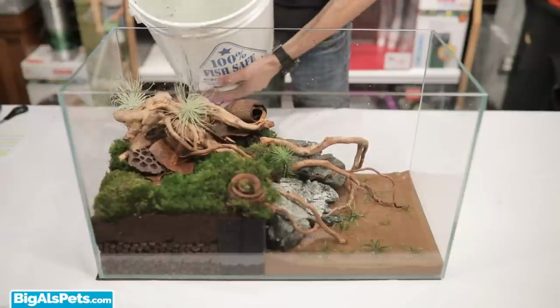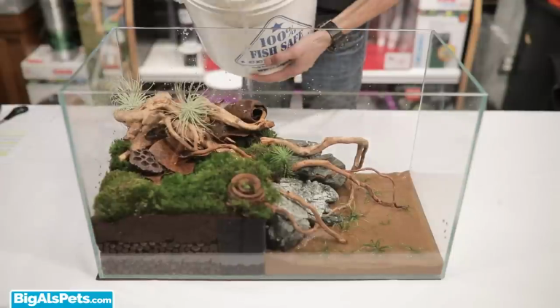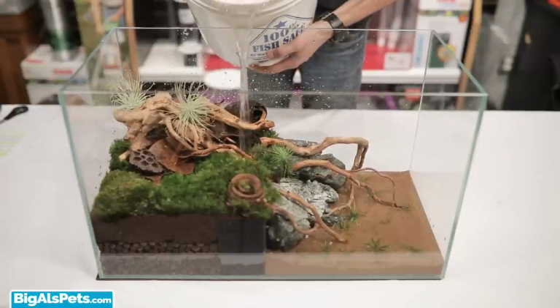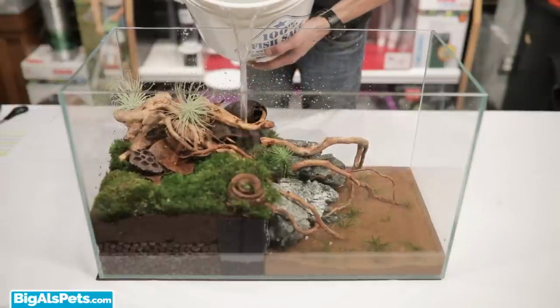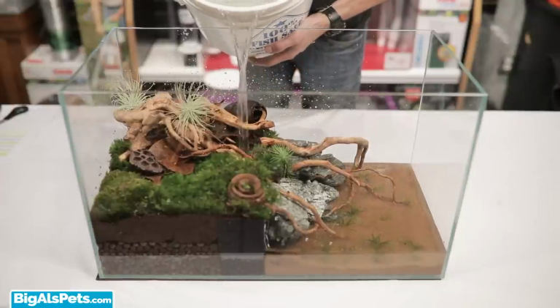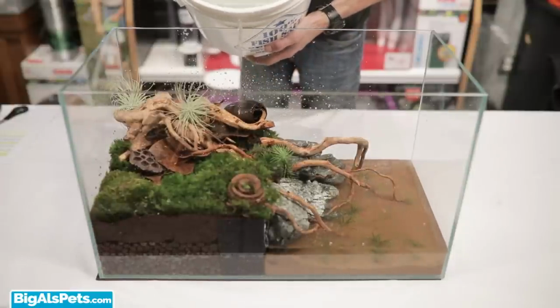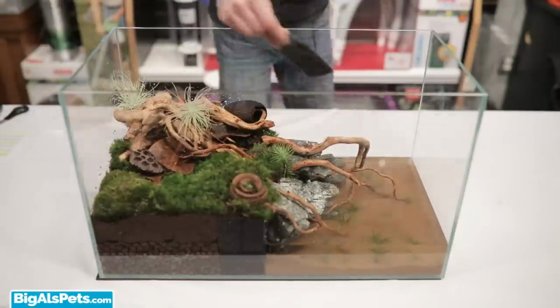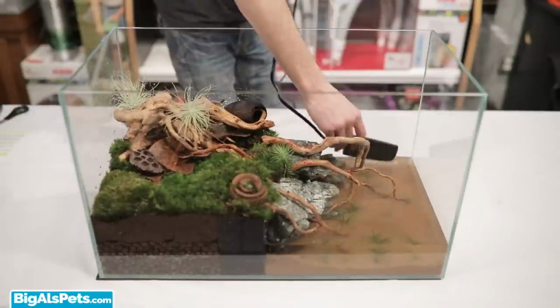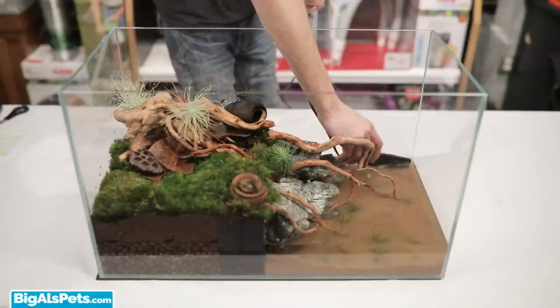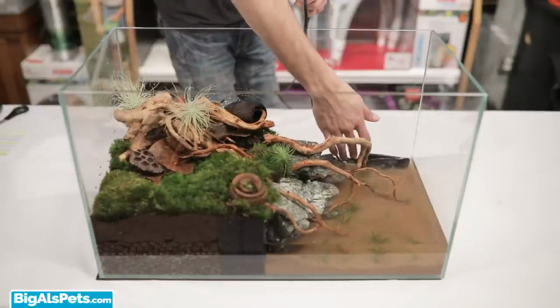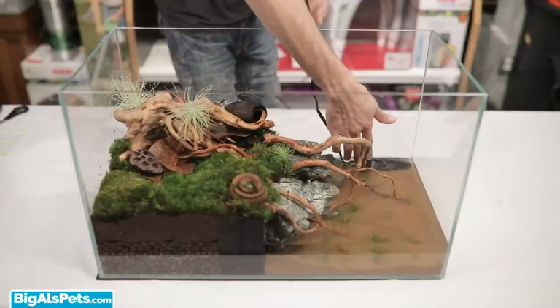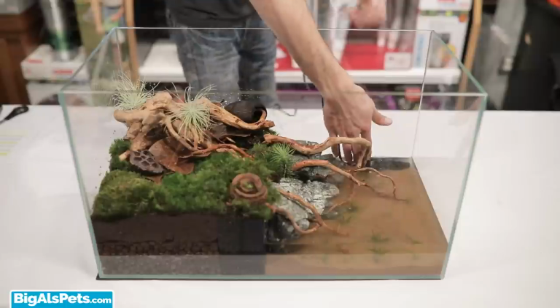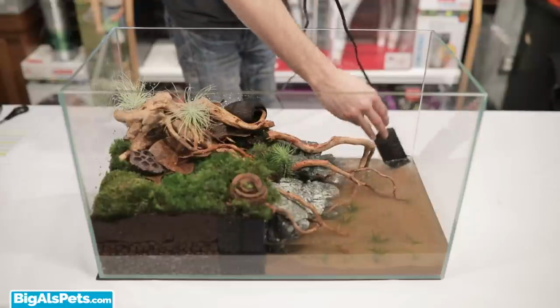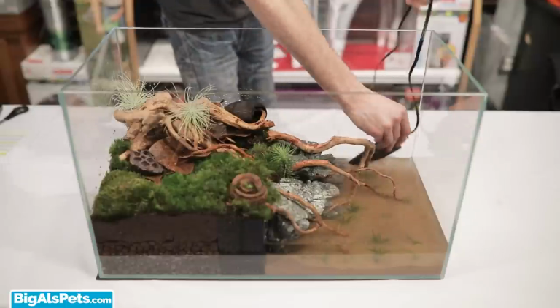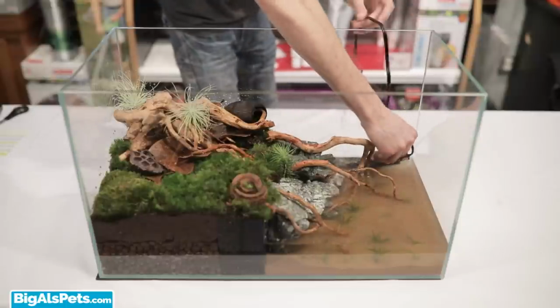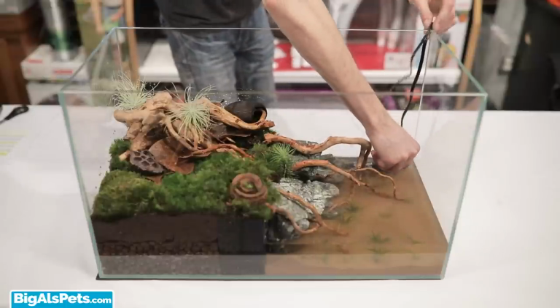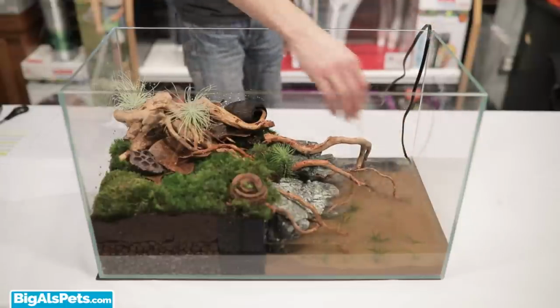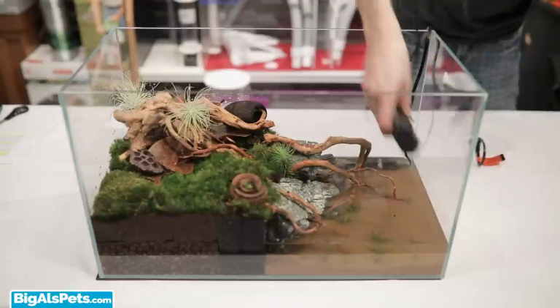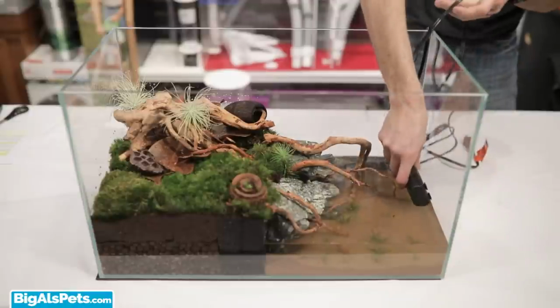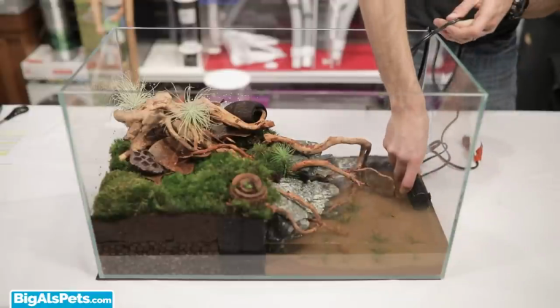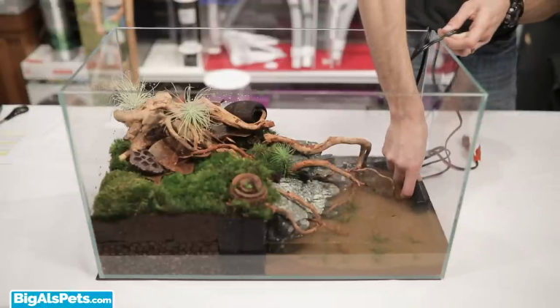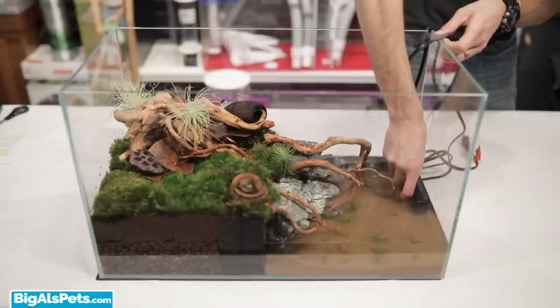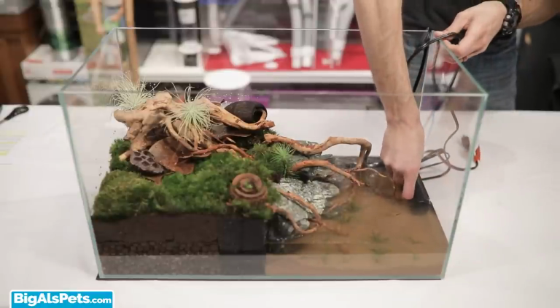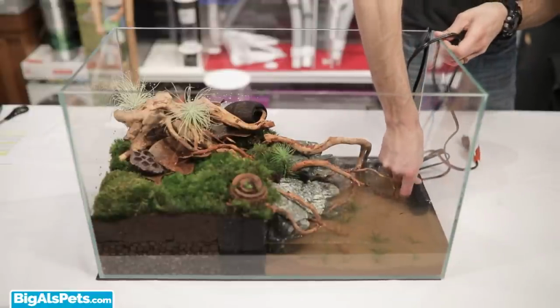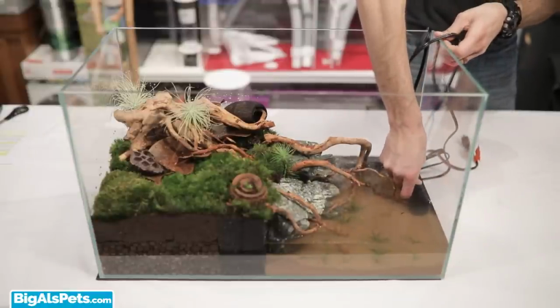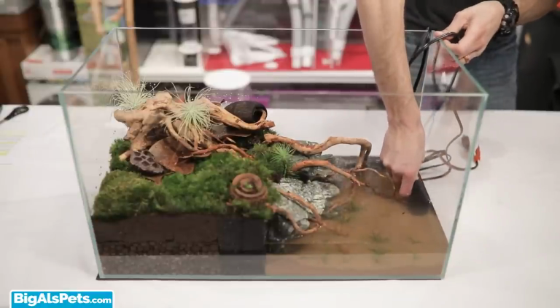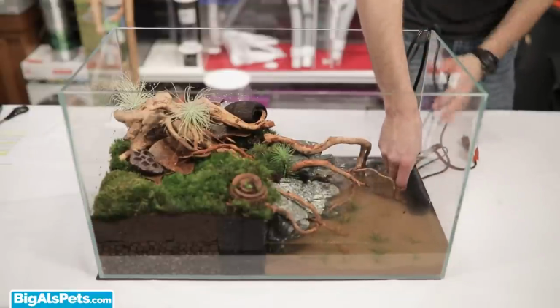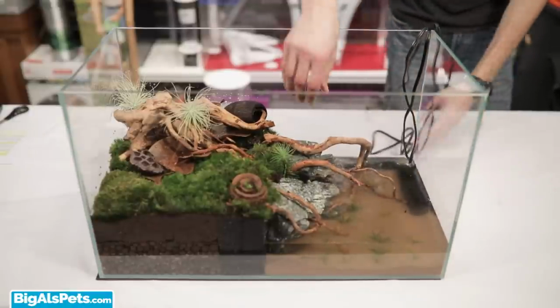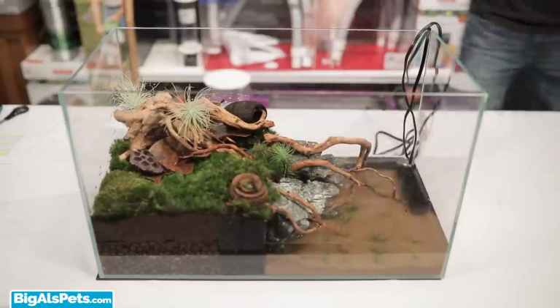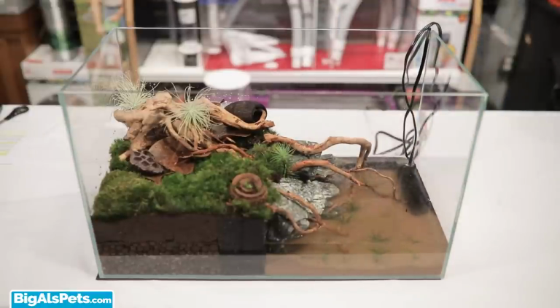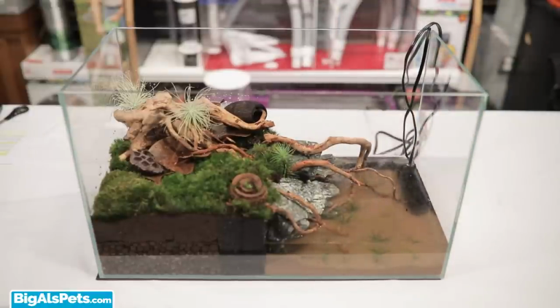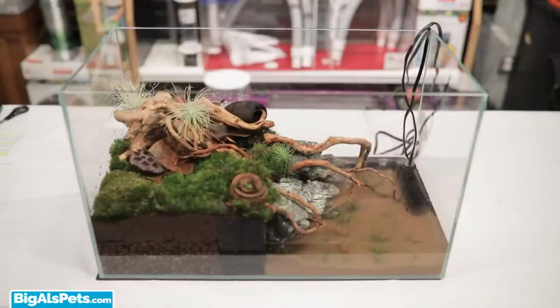Although not always necessary, water movement and heat are ideal, so adding a small heater to keep the temp between 70 and 80 degrees Fahrenheit and a small water pump or internal filter to keep the water moving will make your vampire crabs comfy, cozy, and happy.